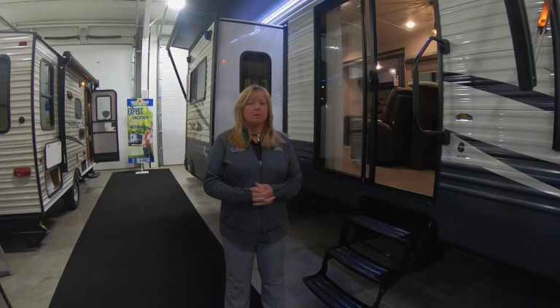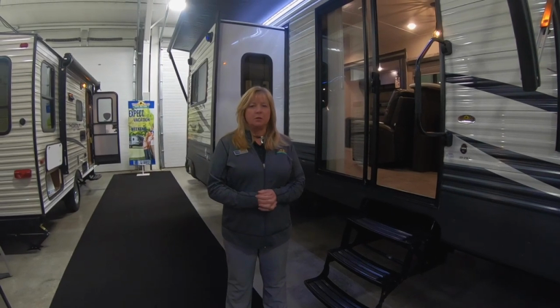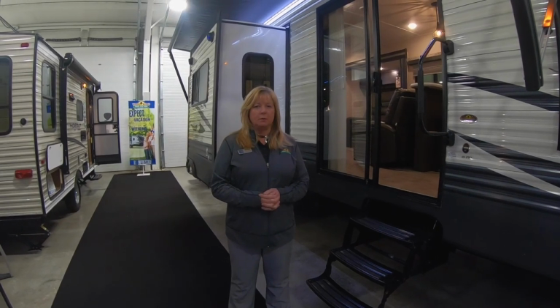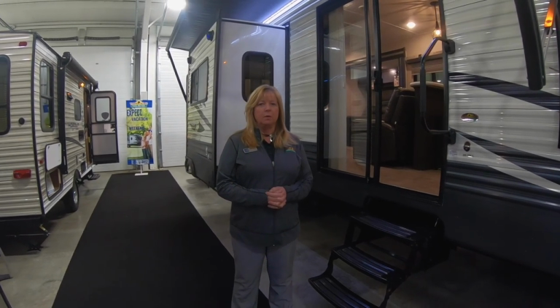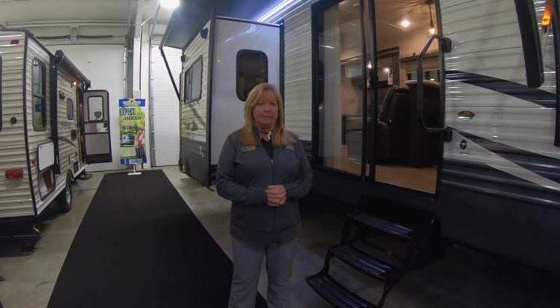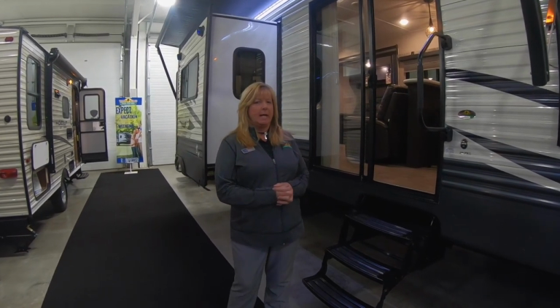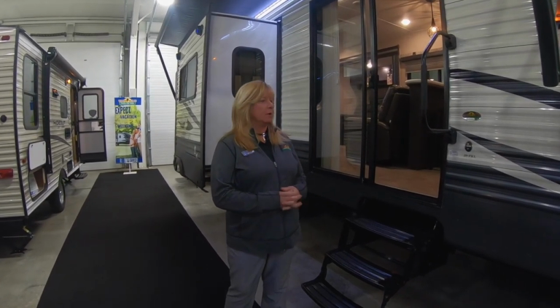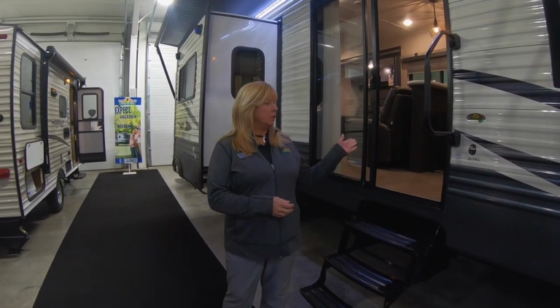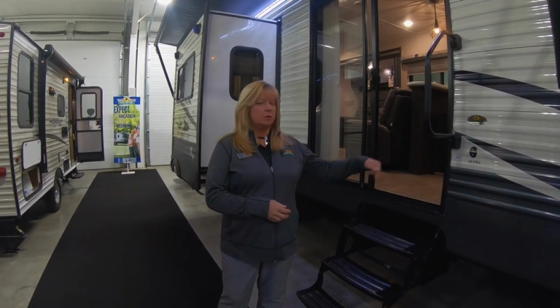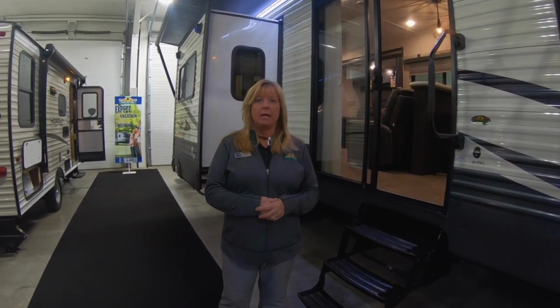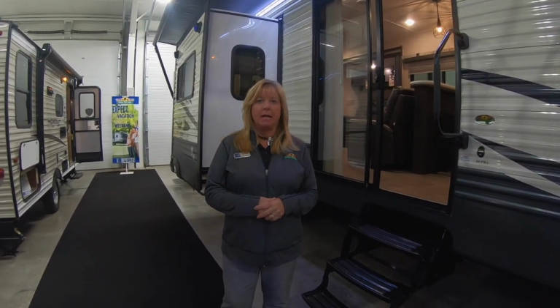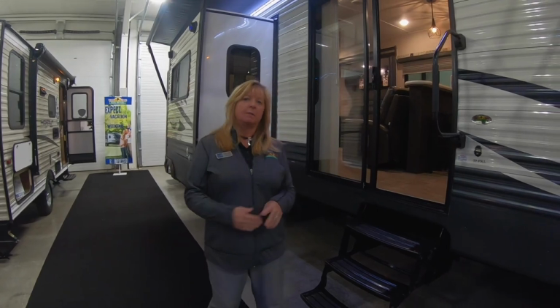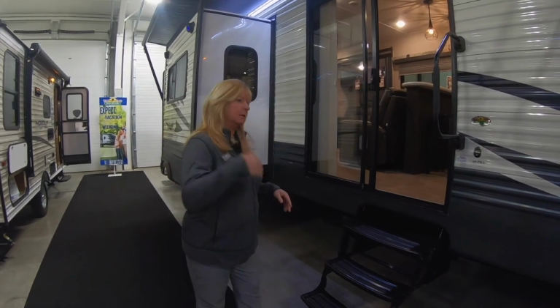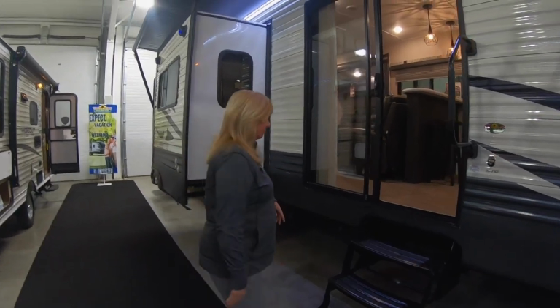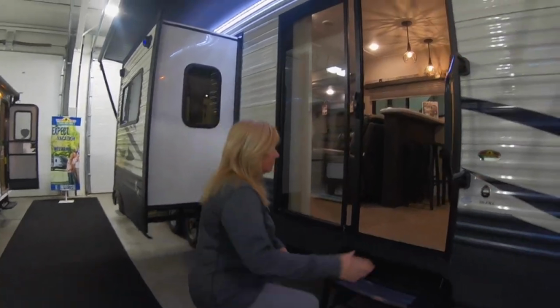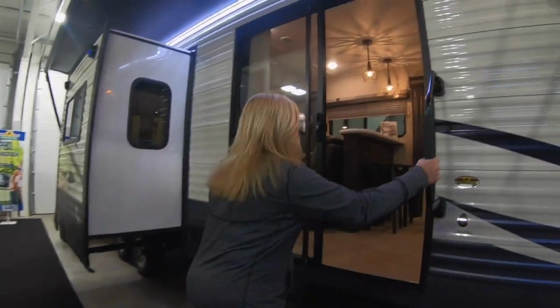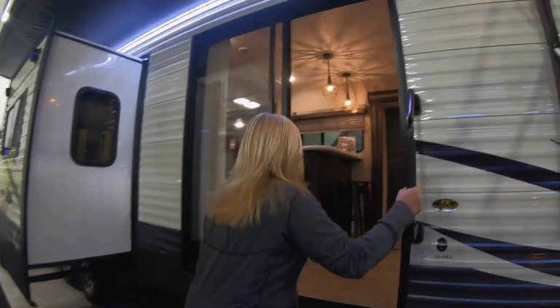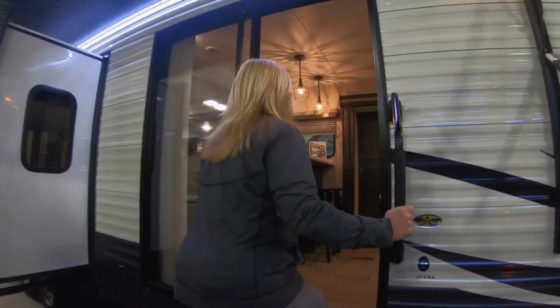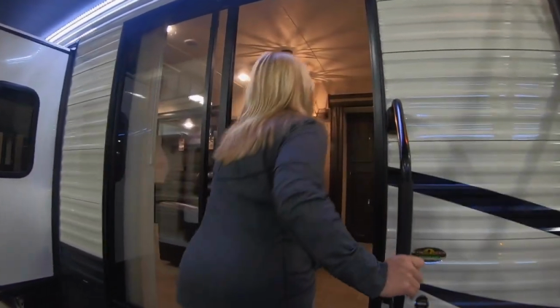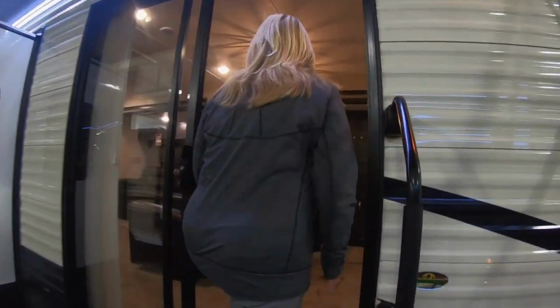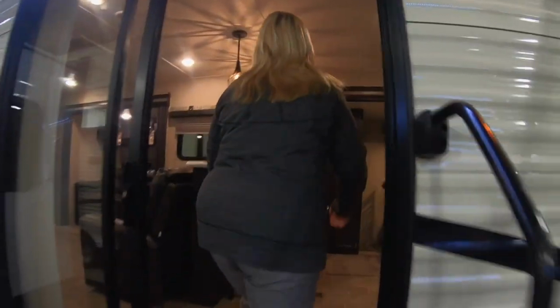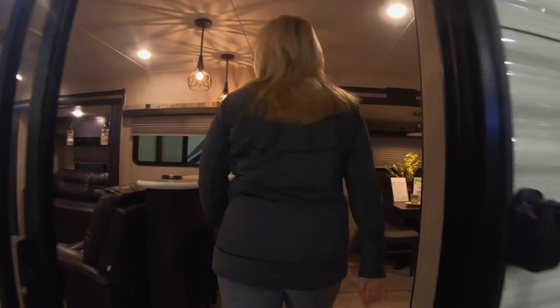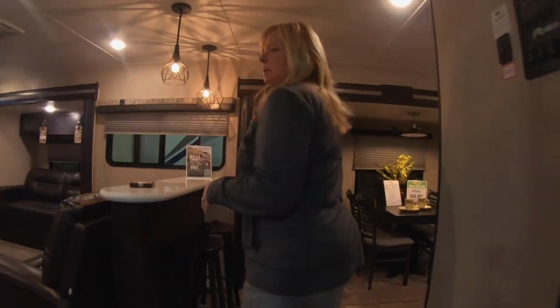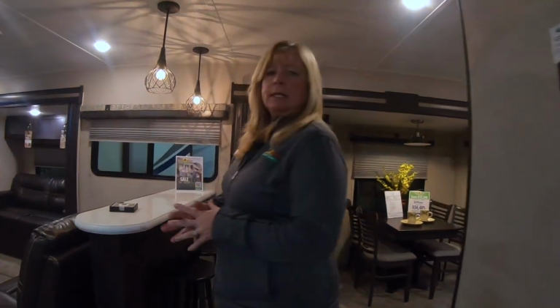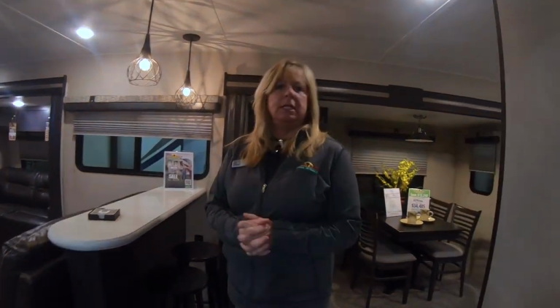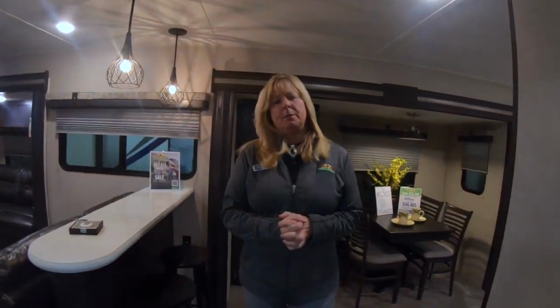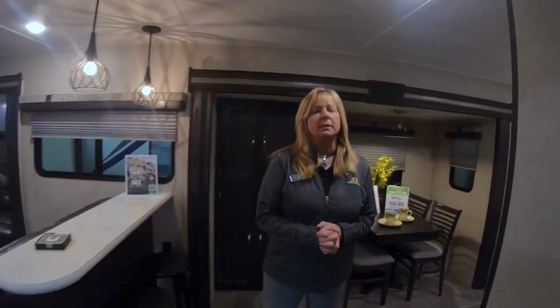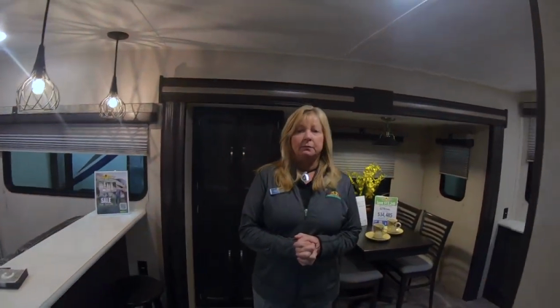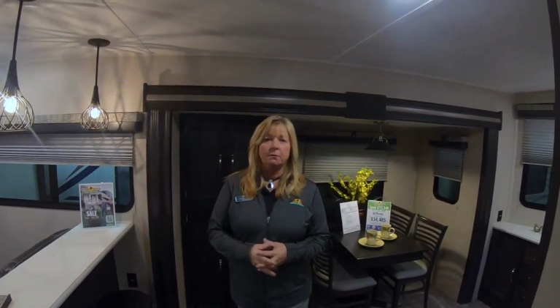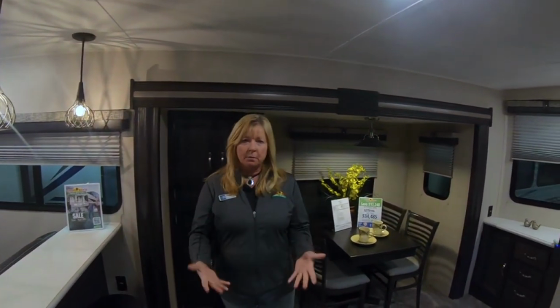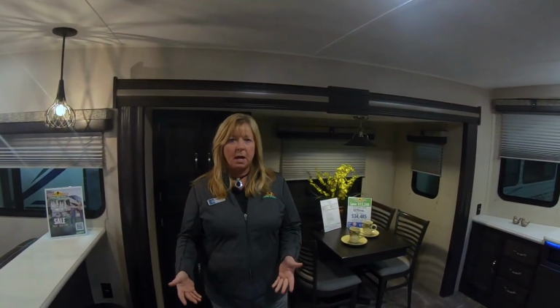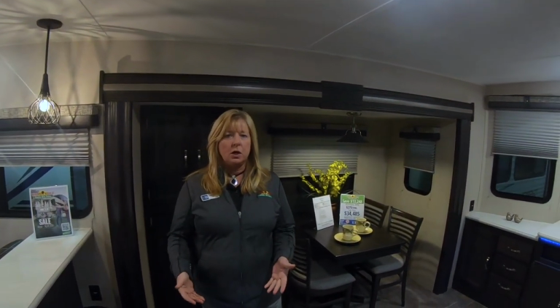Hey folks, we're here for Walk Through Wednesday and we are going to be showing you the 39 FKL. Come on in — this is a destination camper. This is something if you're looking for that permanent spot, you know.